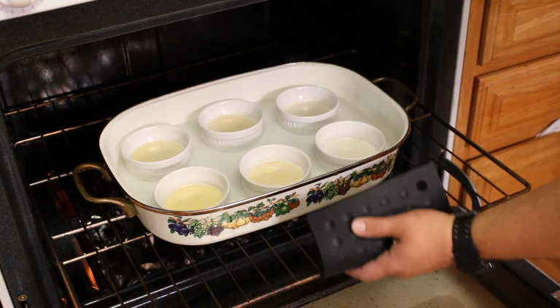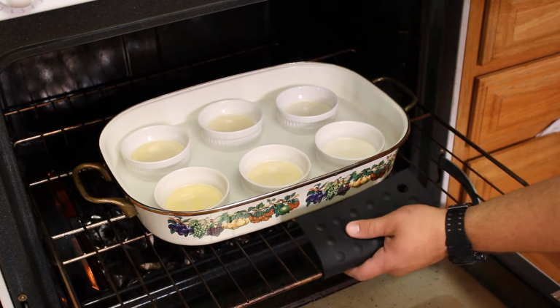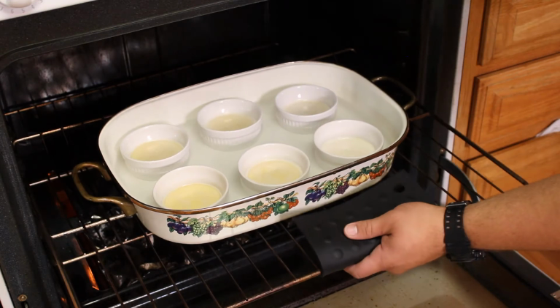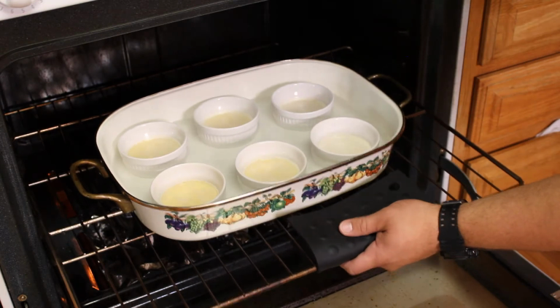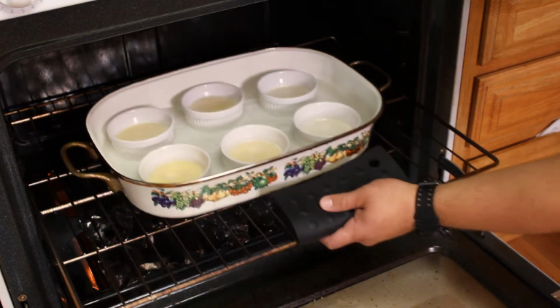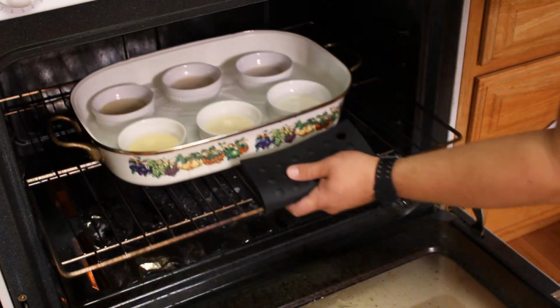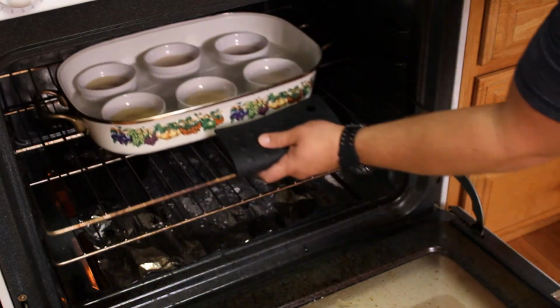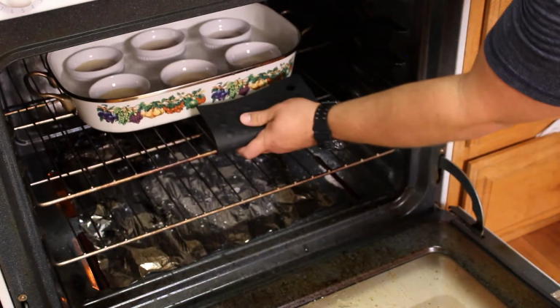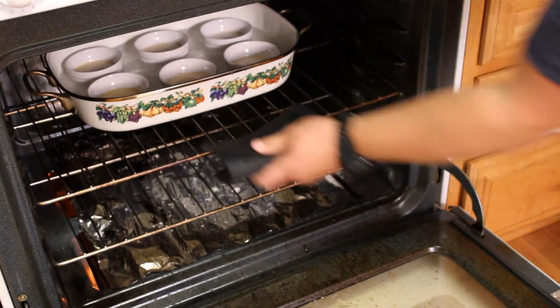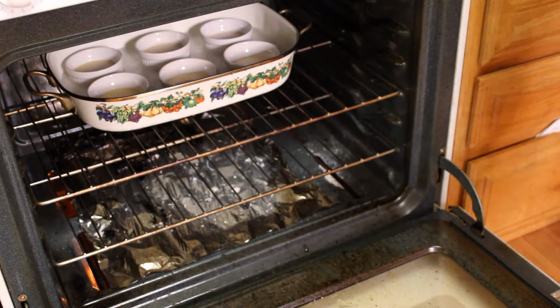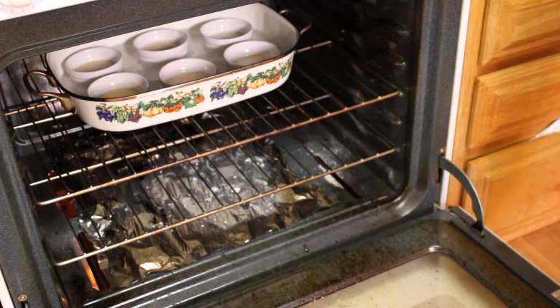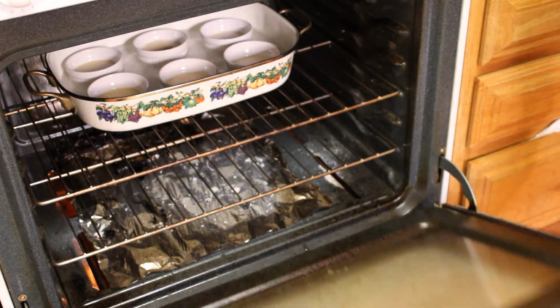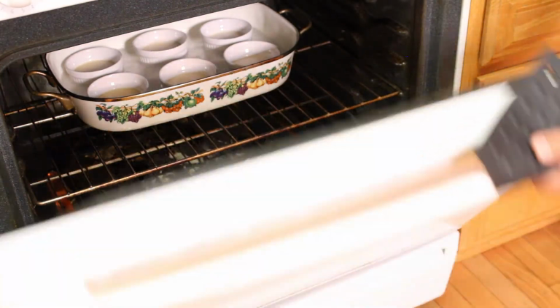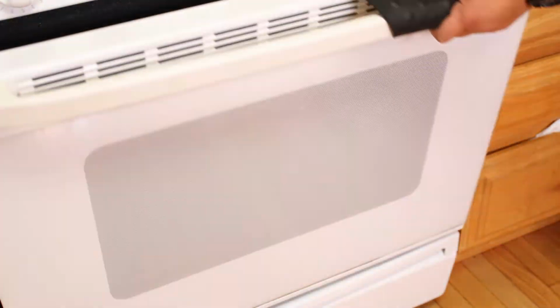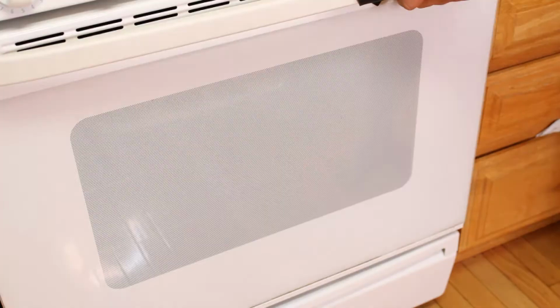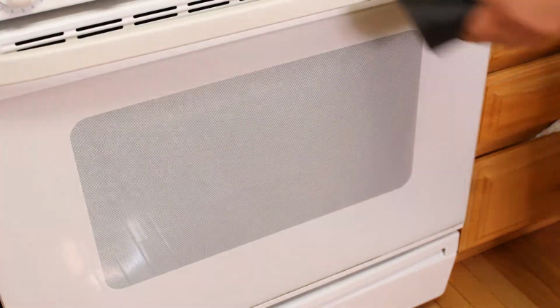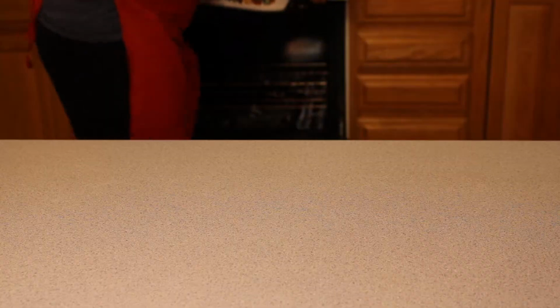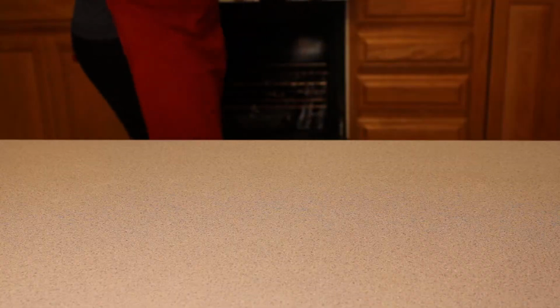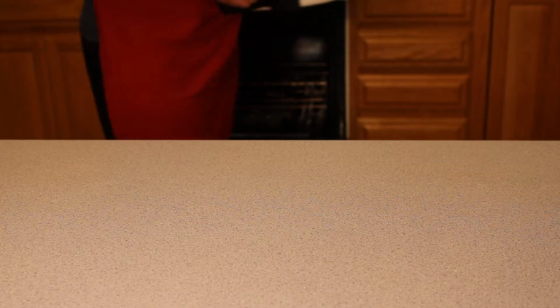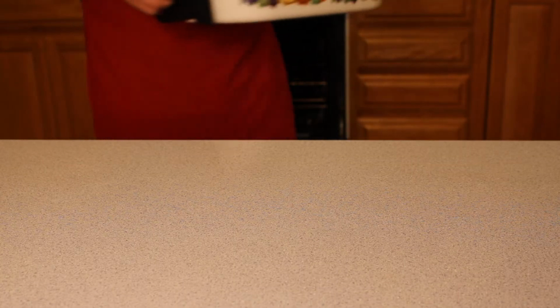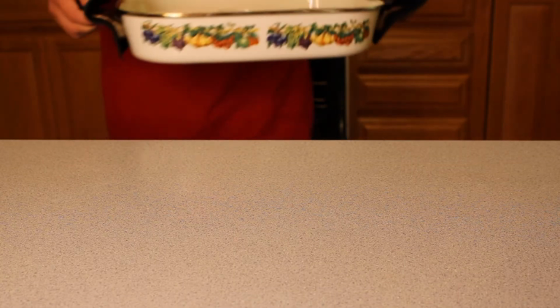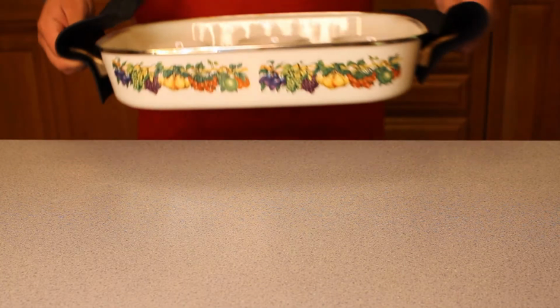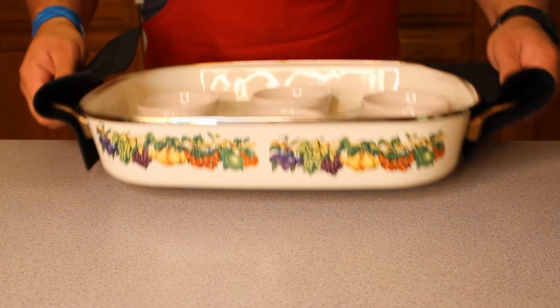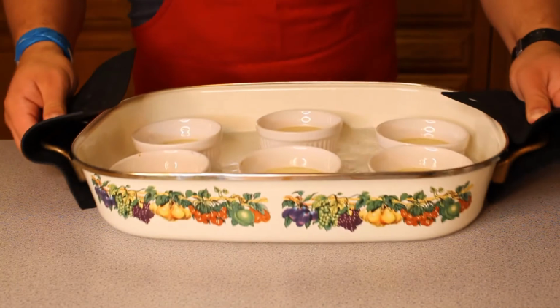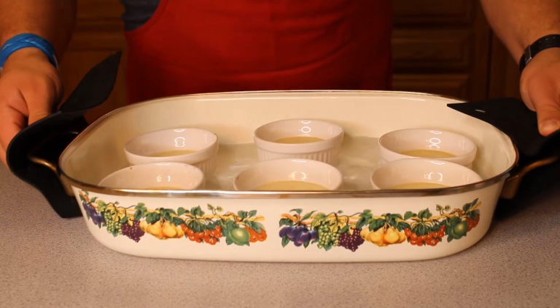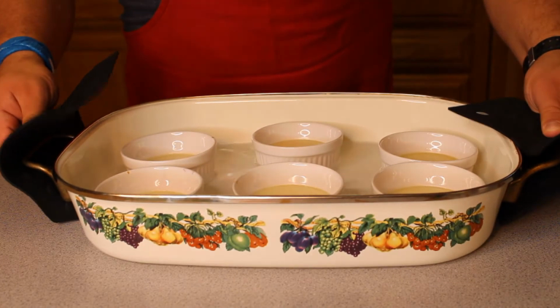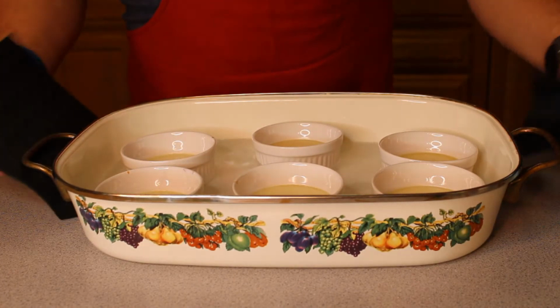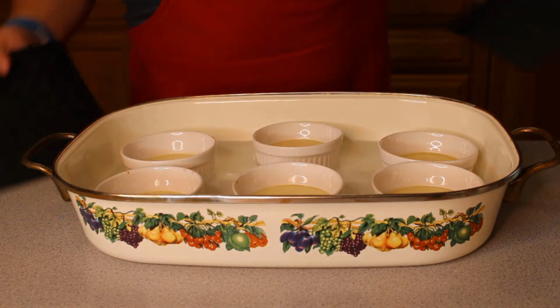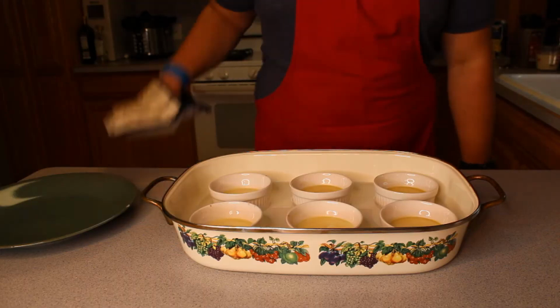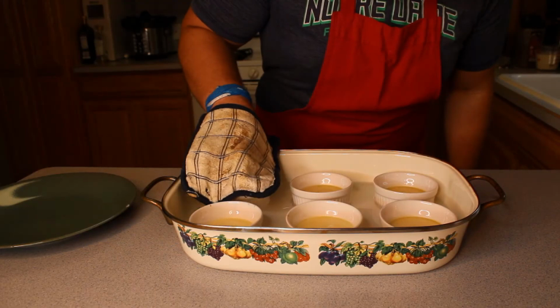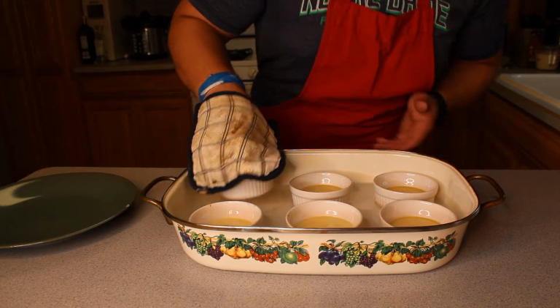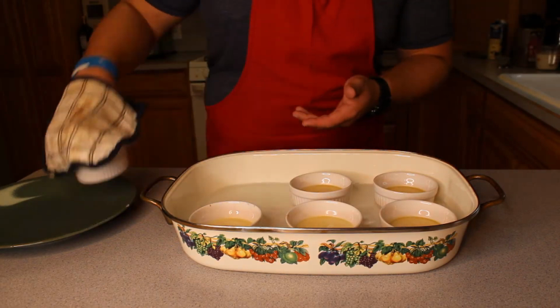Then just bake at 325 degrees for 40 minutes, or until it is set with a slight jiggle in the center. Once our crème brûlée has been baked, the ramekins can be taken out of the water bath and placed in the fridge to chill for at least three hours.